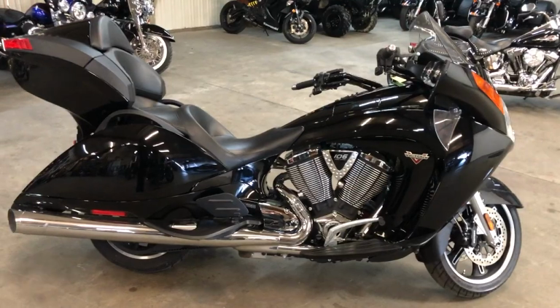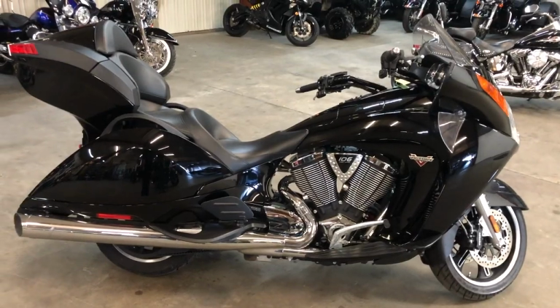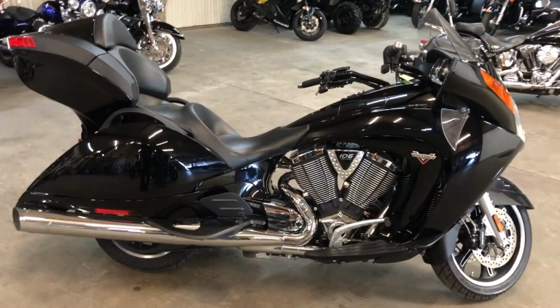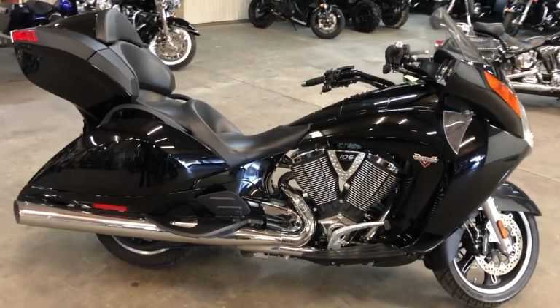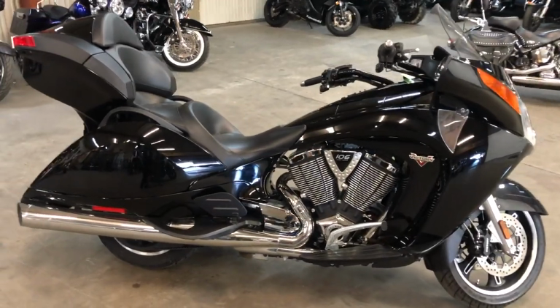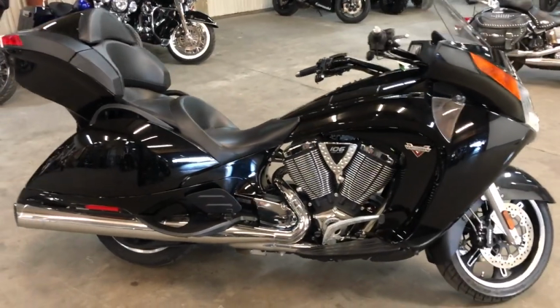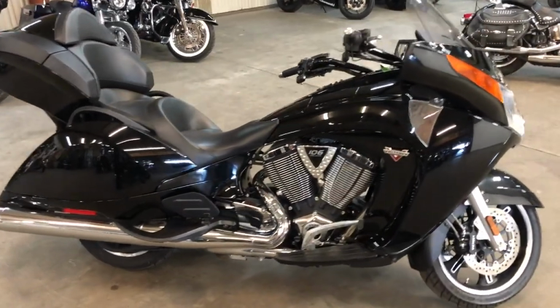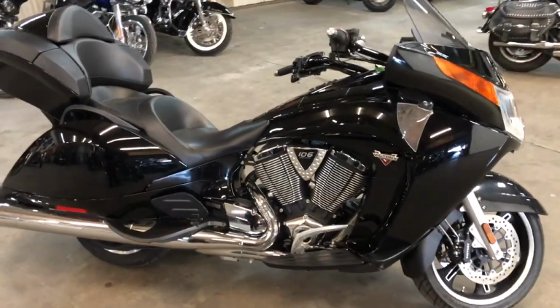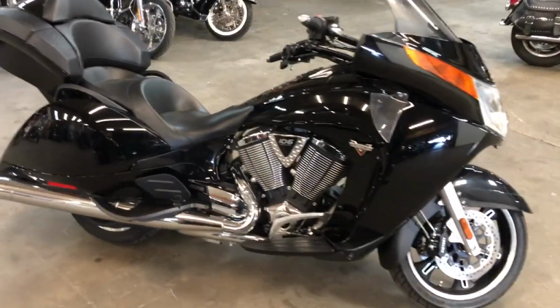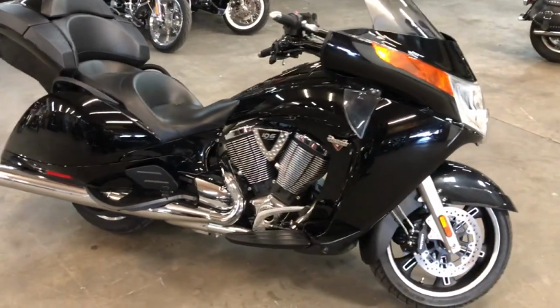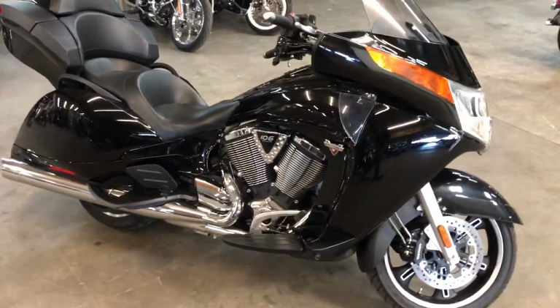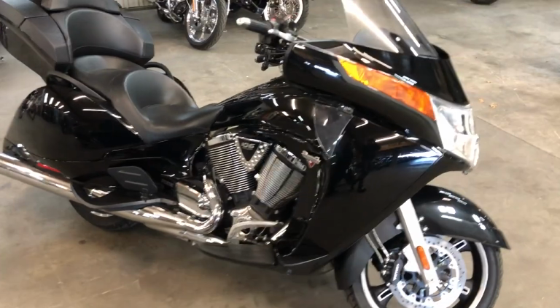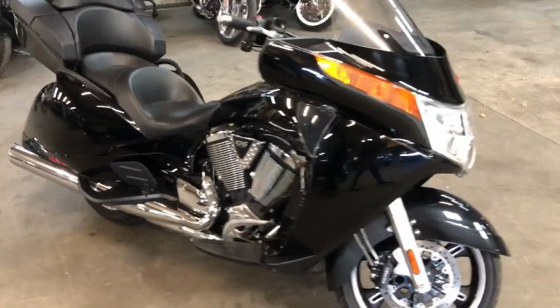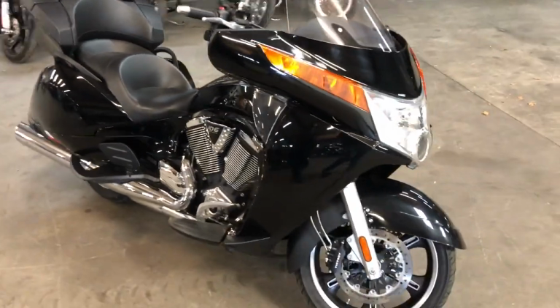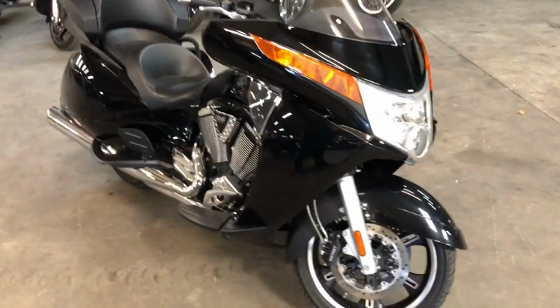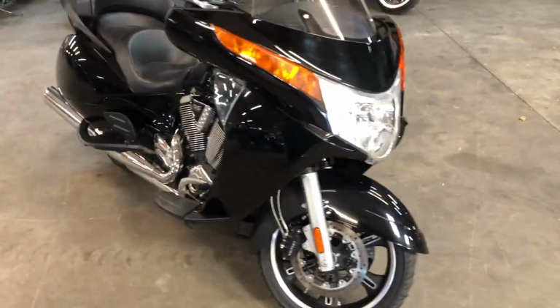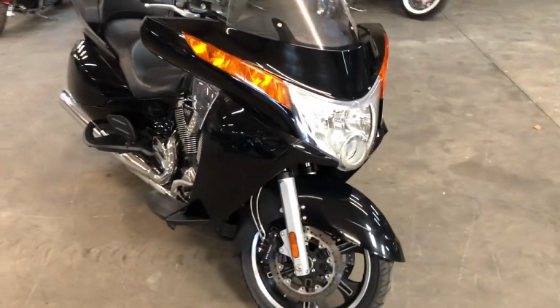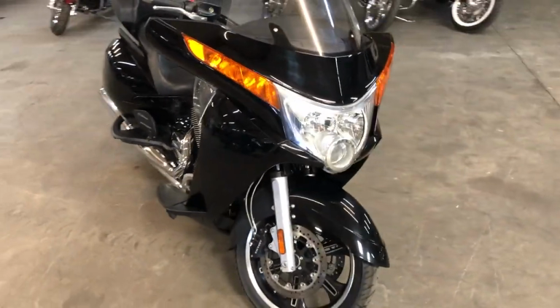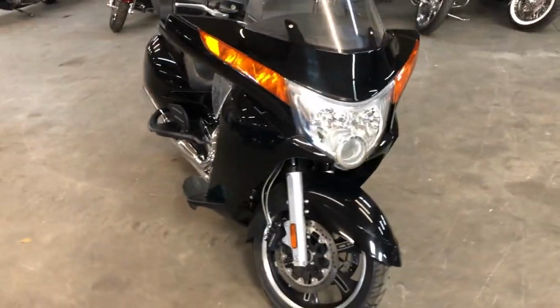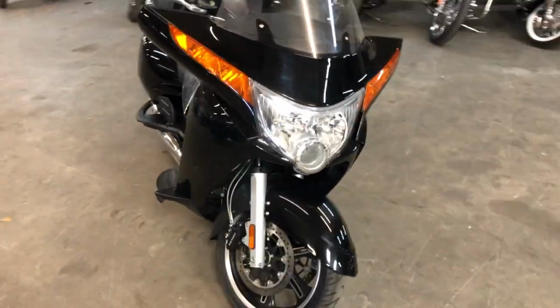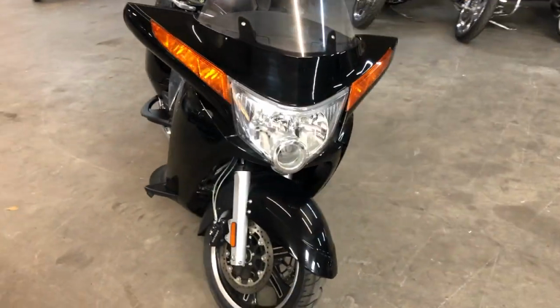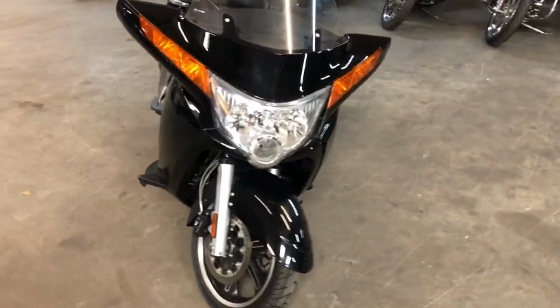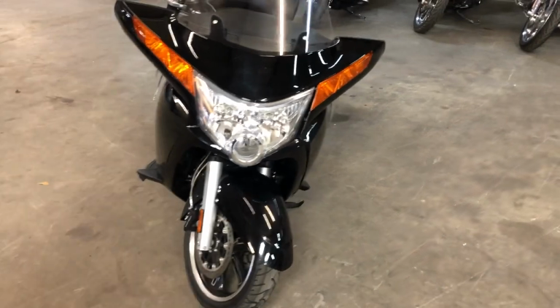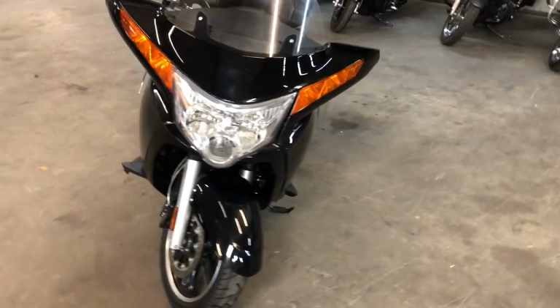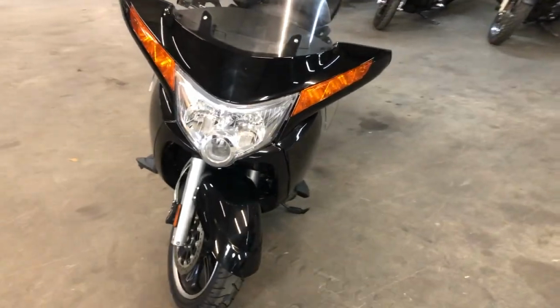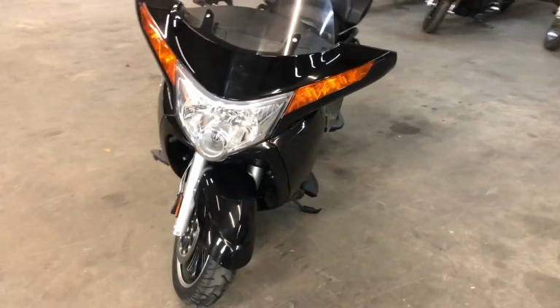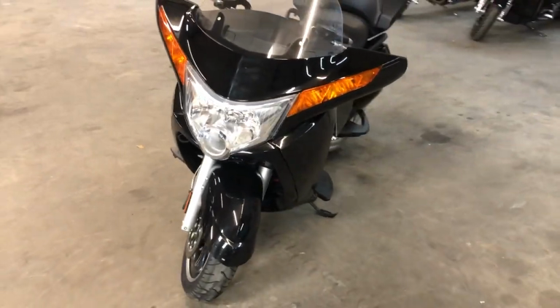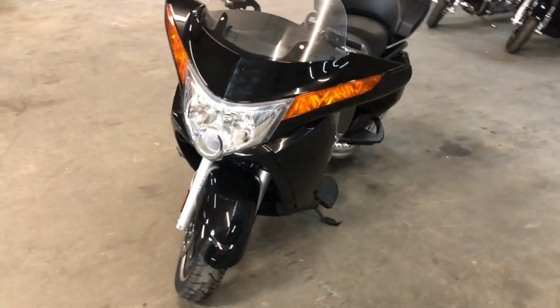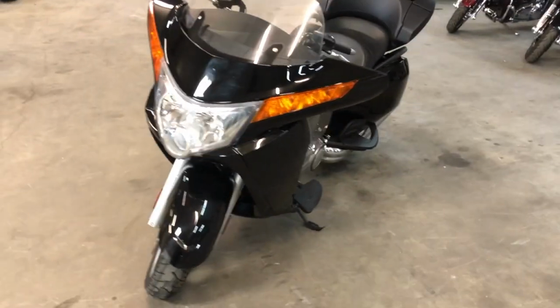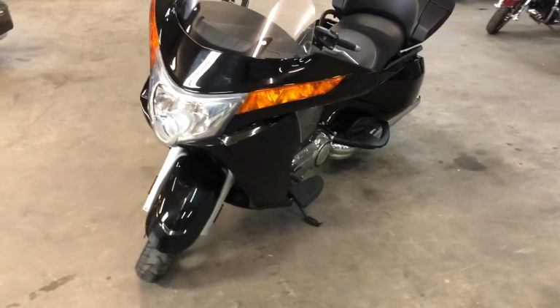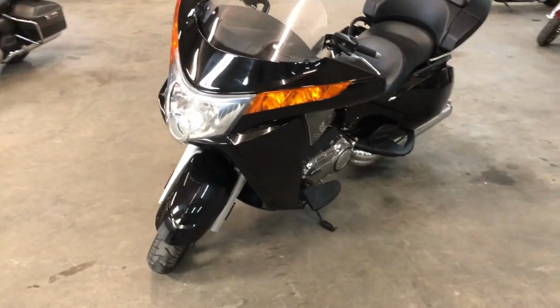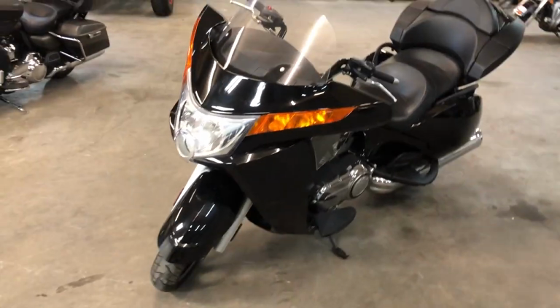Hey guys, ApprovalPowerSports.com here doing some videos on some stuff just coming to the floor. This one here, 2014 Victory Vision for sale. Only 1,788 miles. Got the high gloss and vivid black paint that shines like new. One sharp bike loaded with the options.